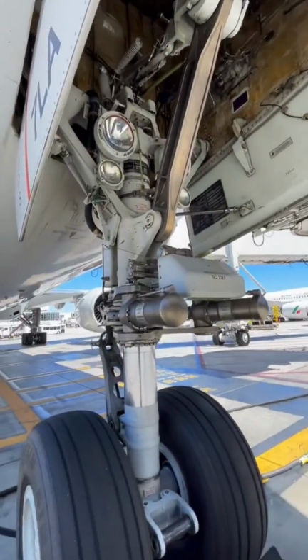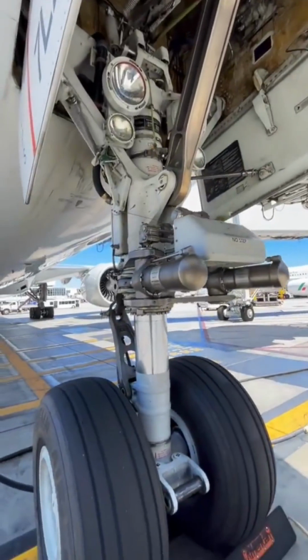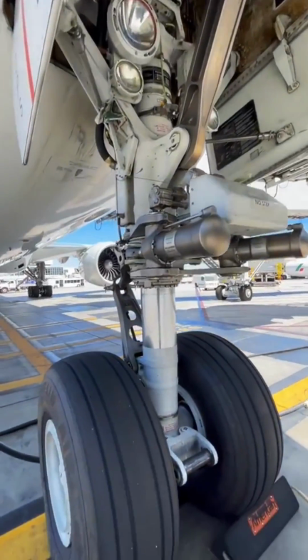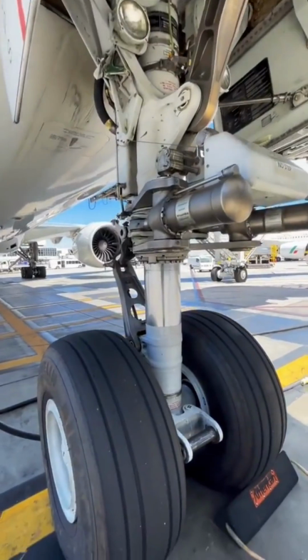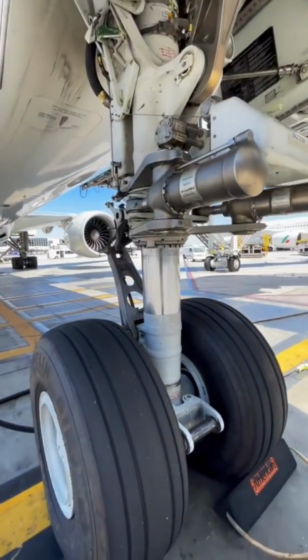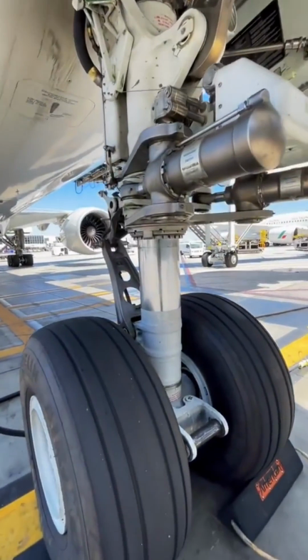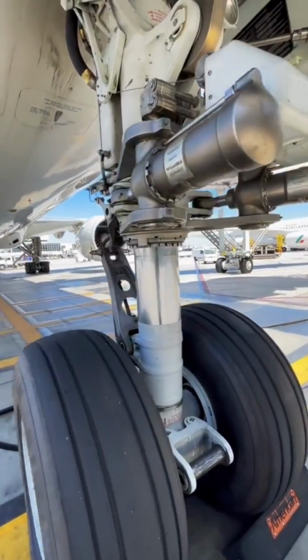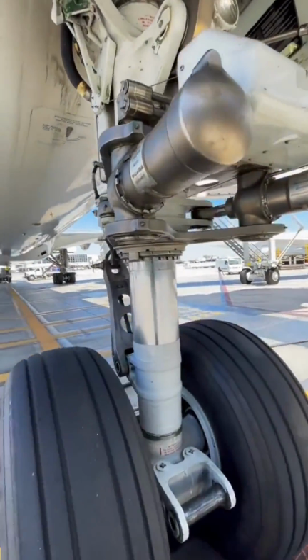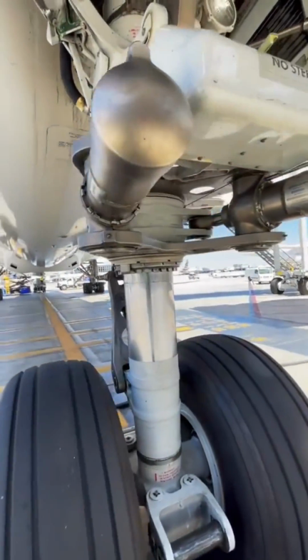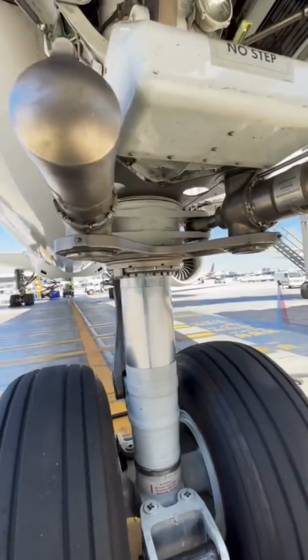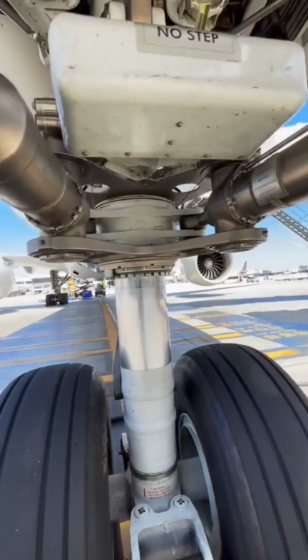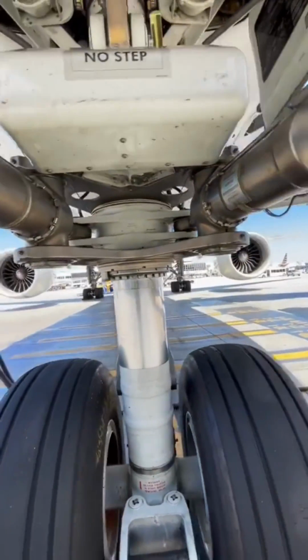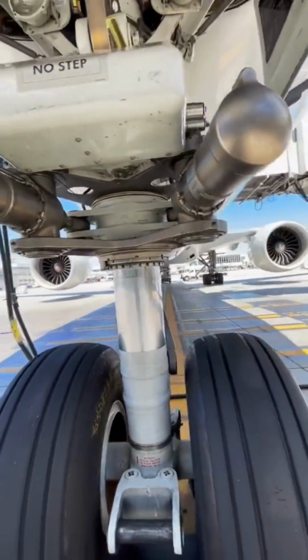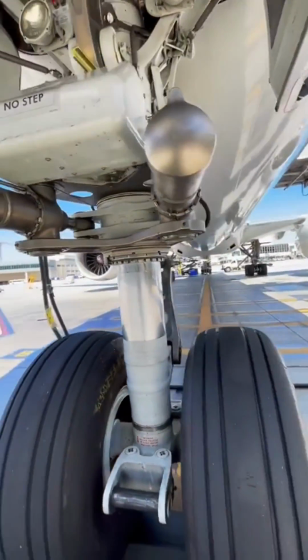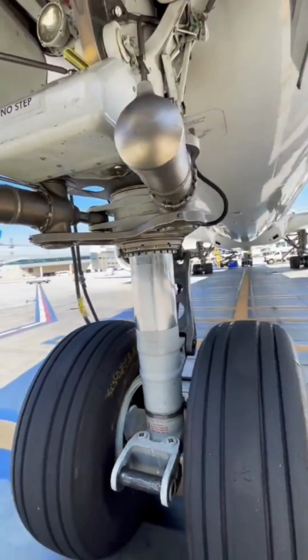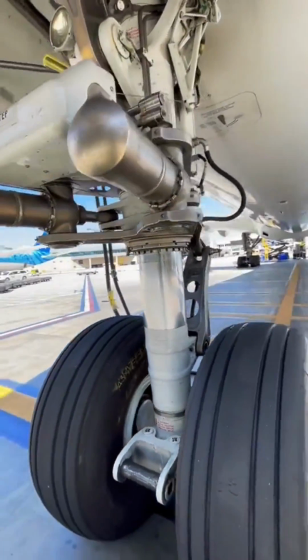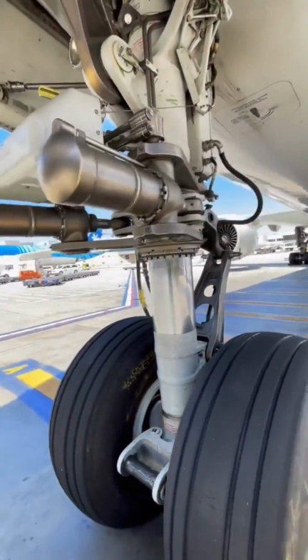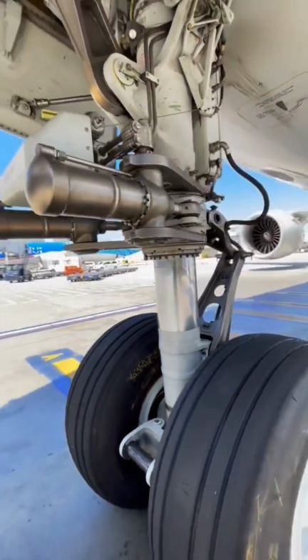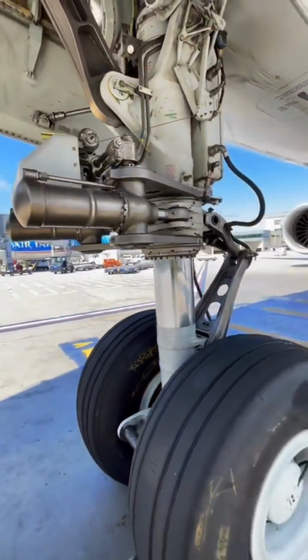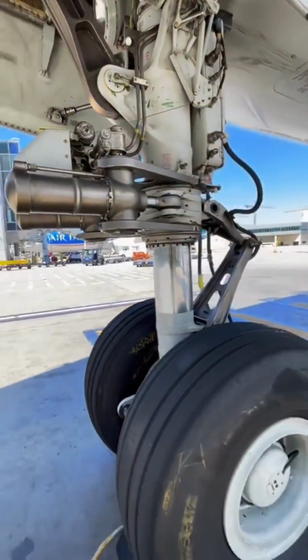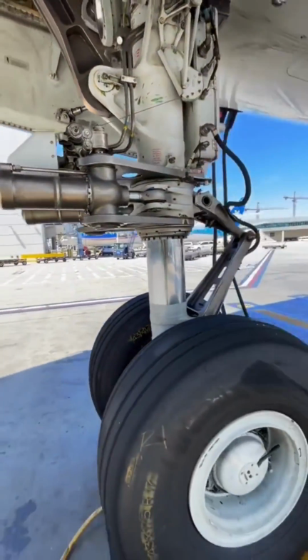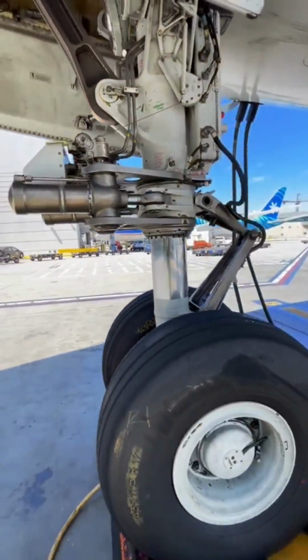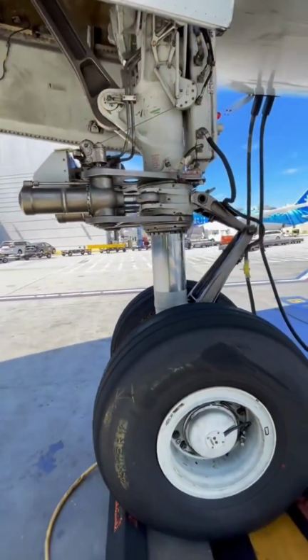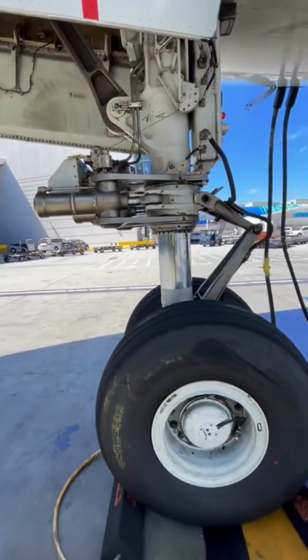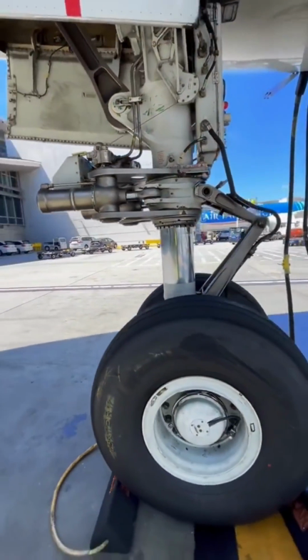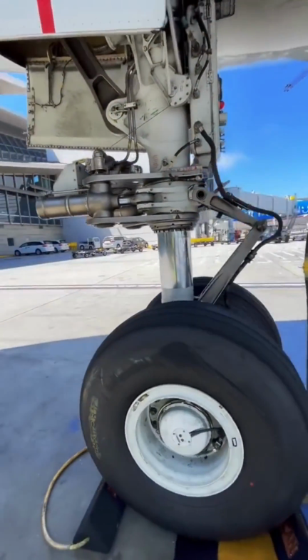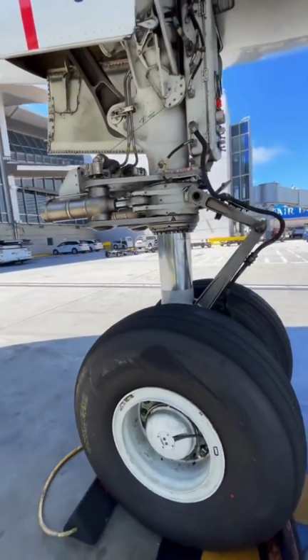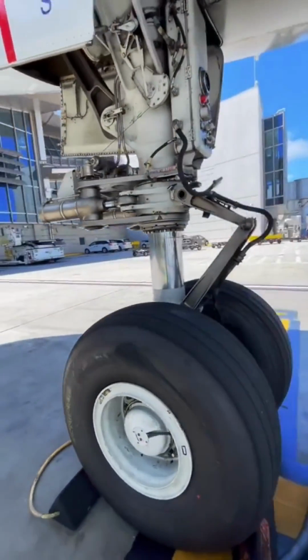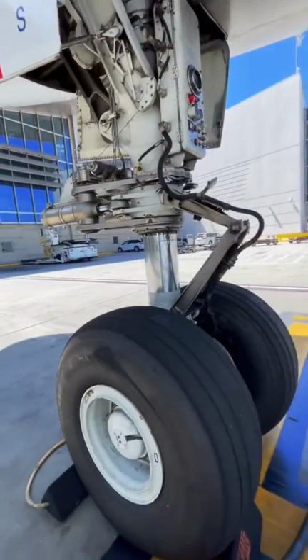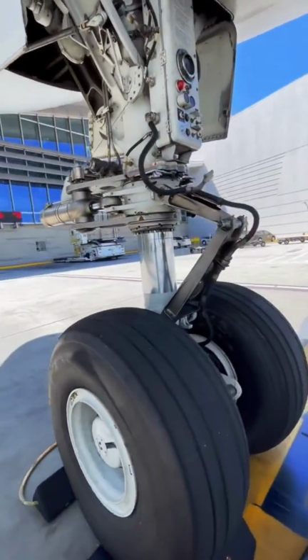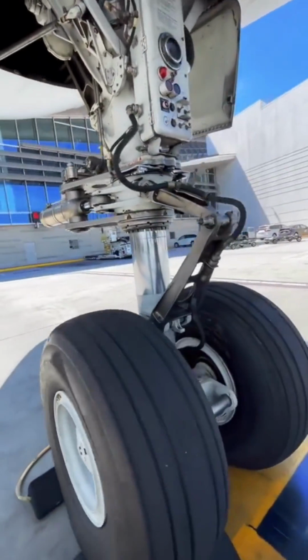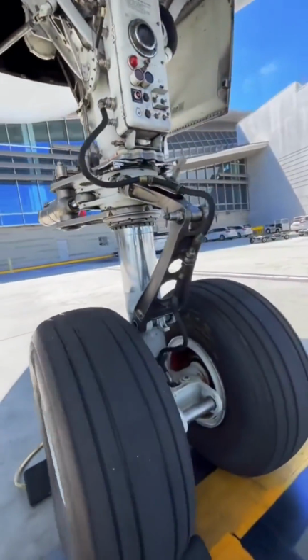Cables are routed down to the nose gear, looping around to make inputs to the nose landing gear steering metering valves, making this very much a fly-by-wire system as well.